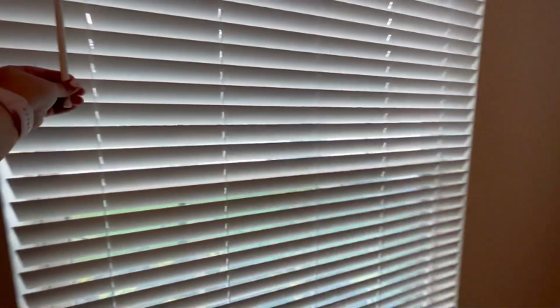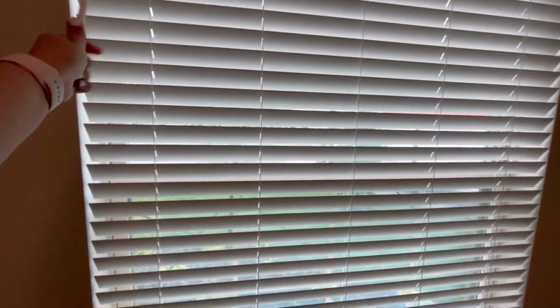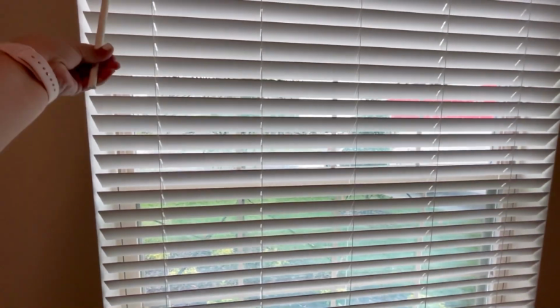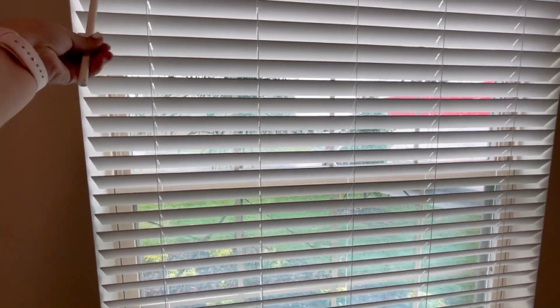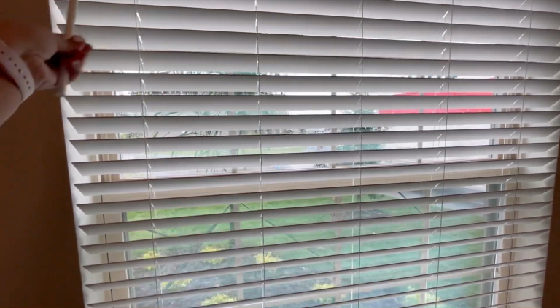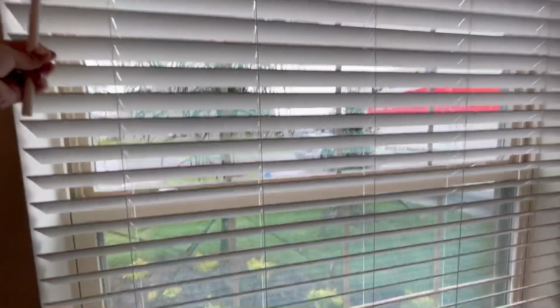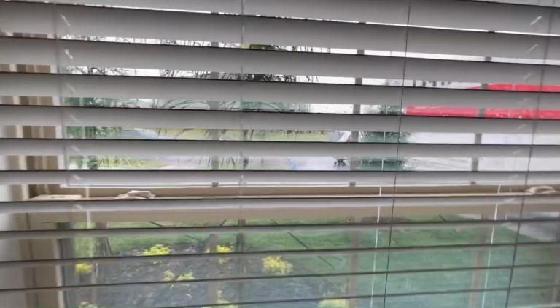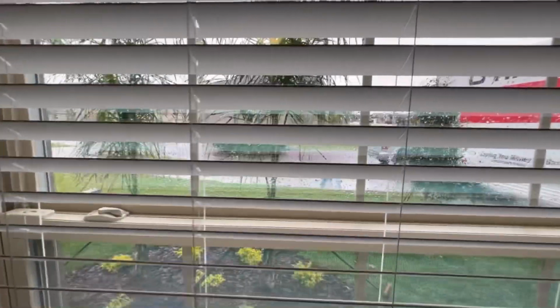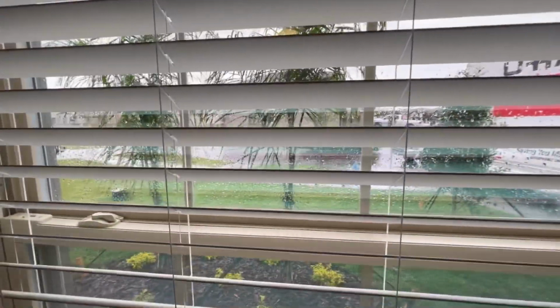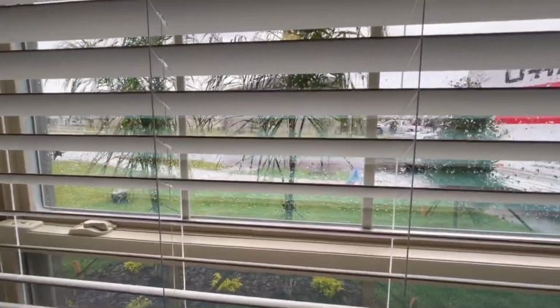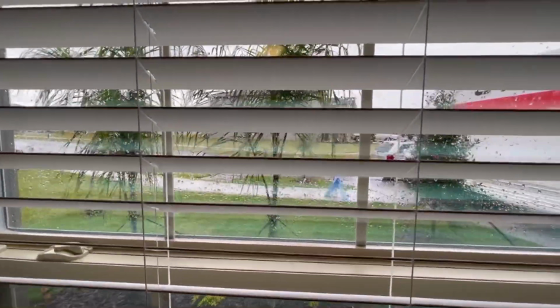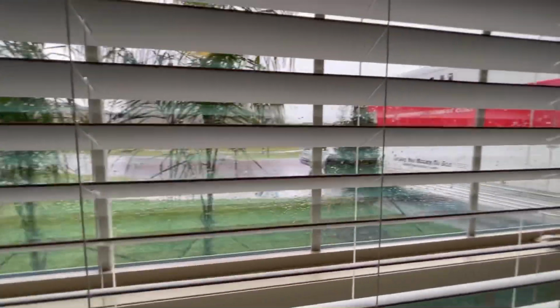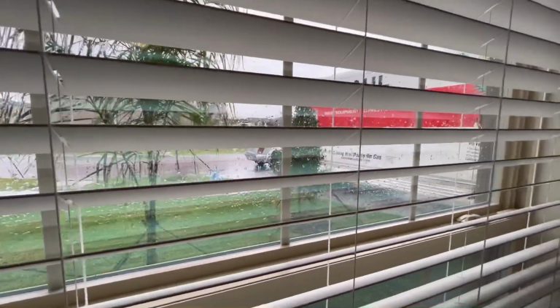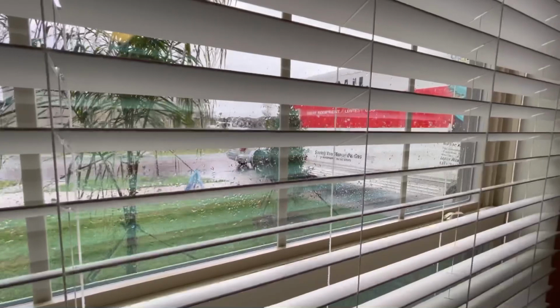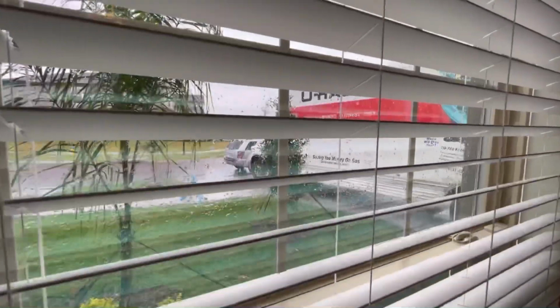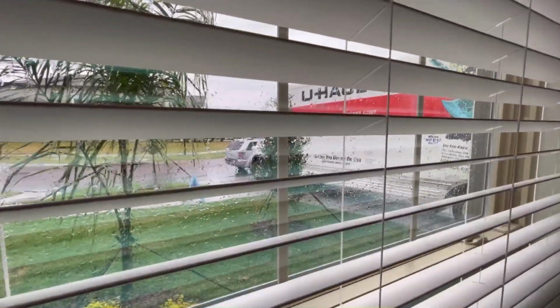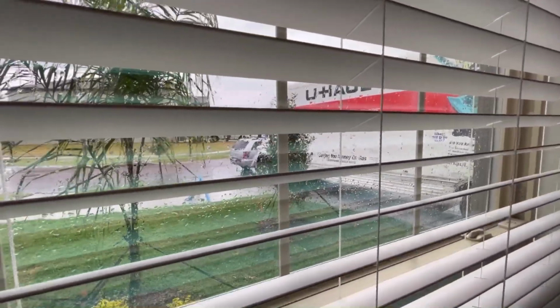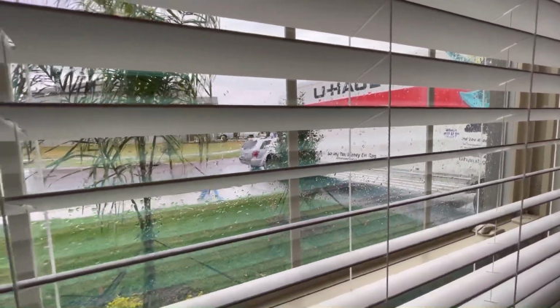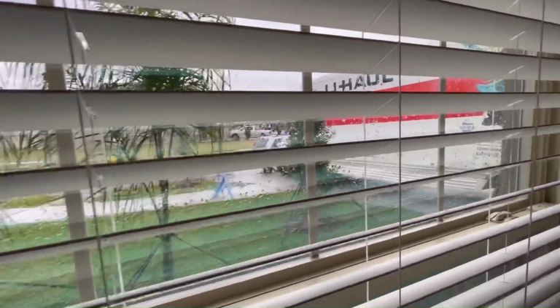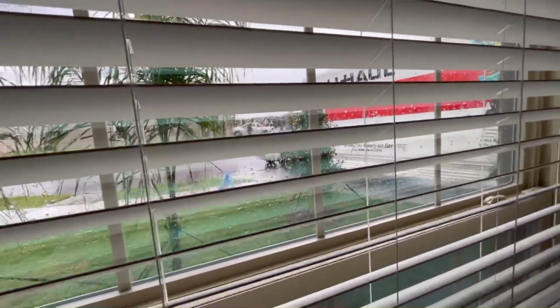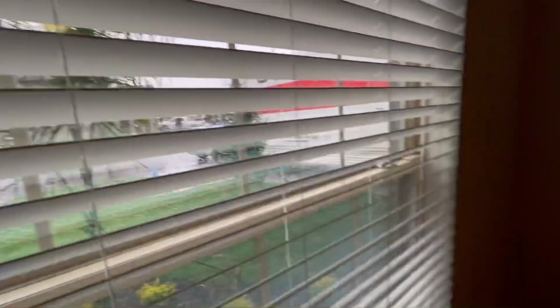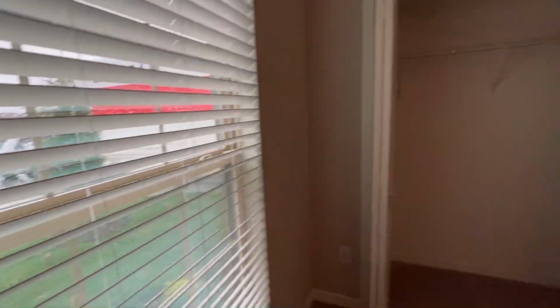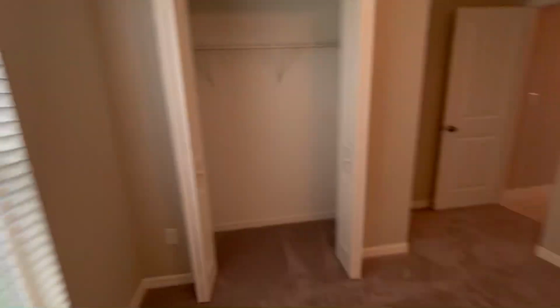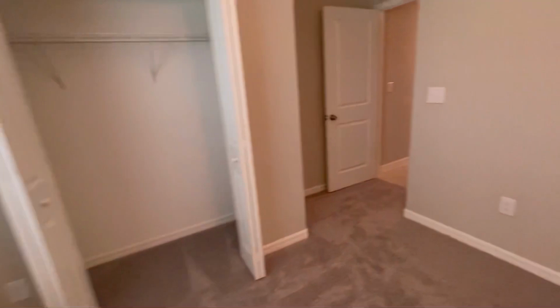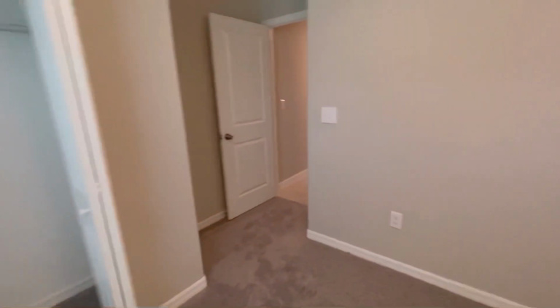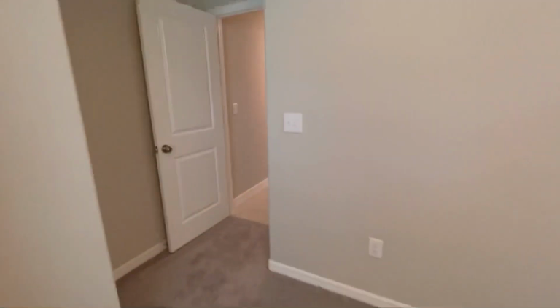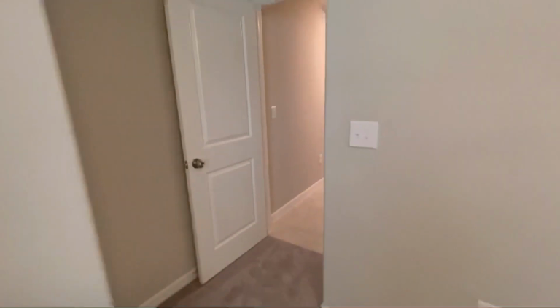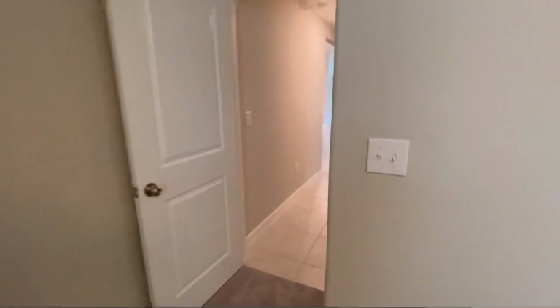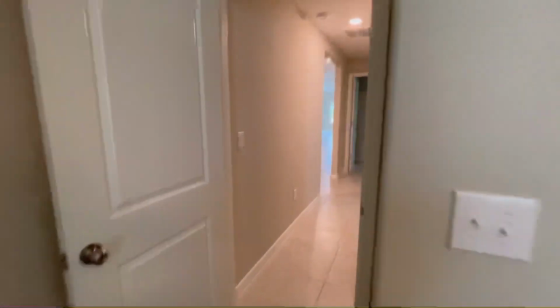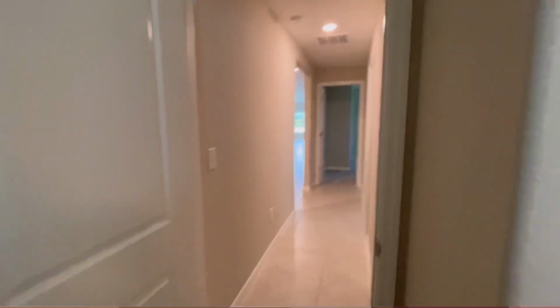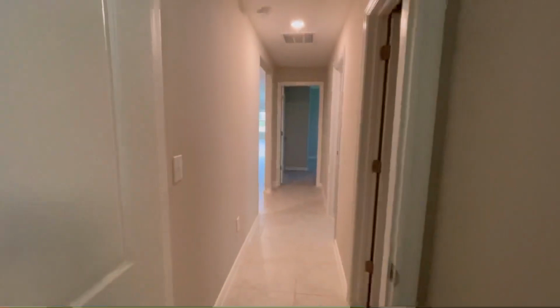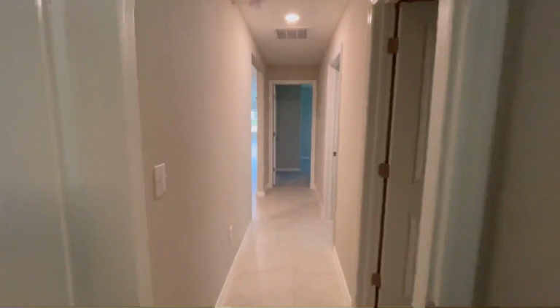And you can see the front of the house, and you can see the moving truck is there. But I'm so happy, so excited for the house.